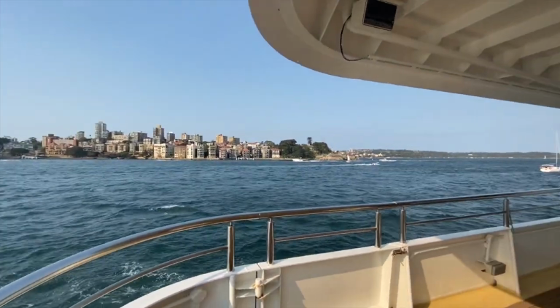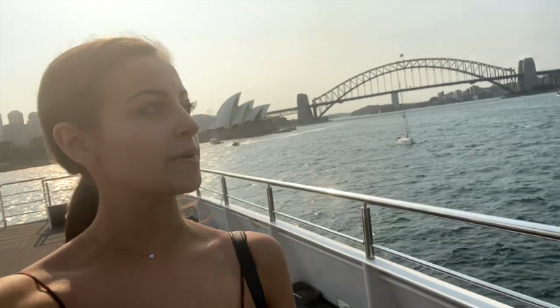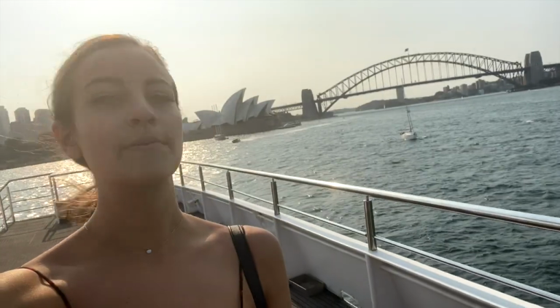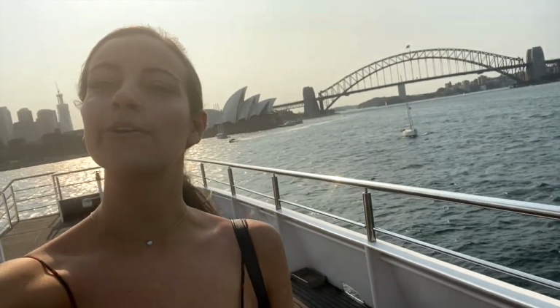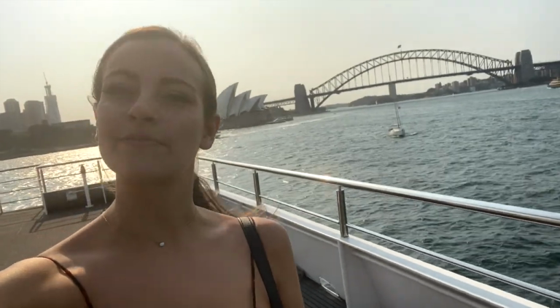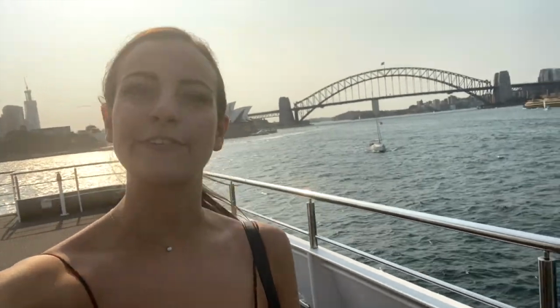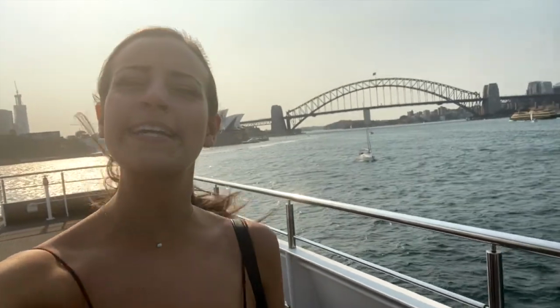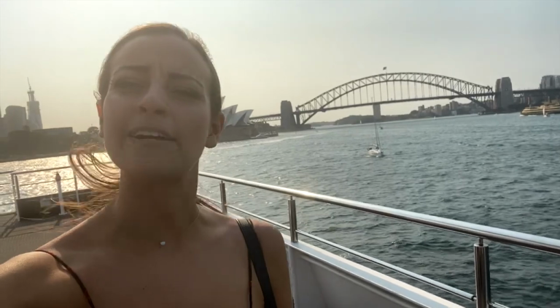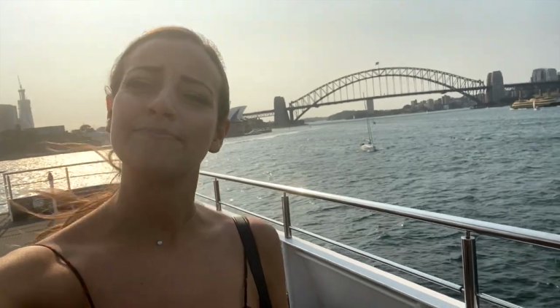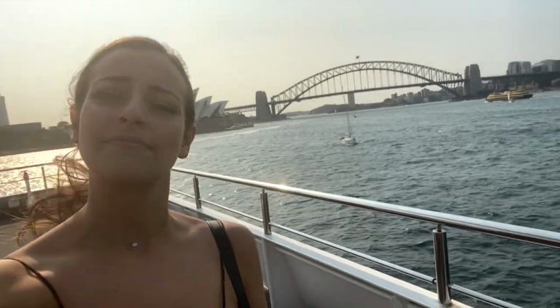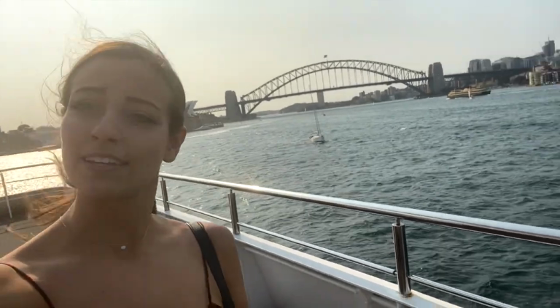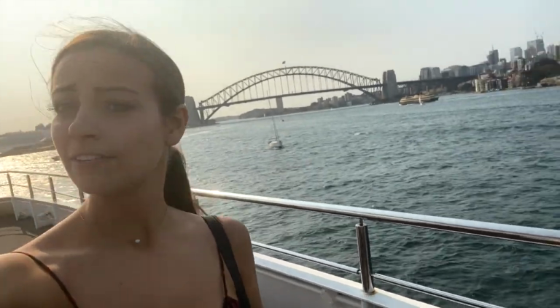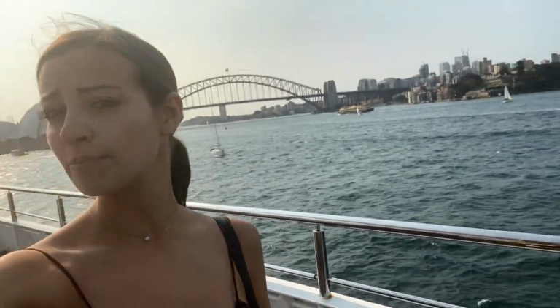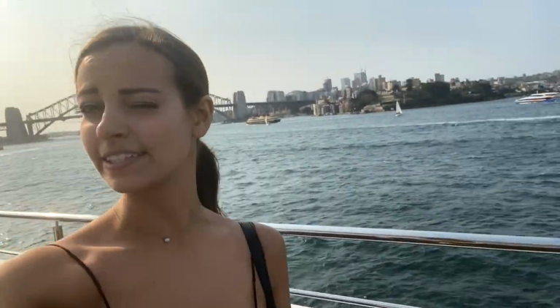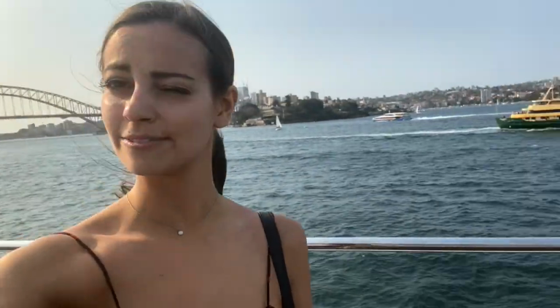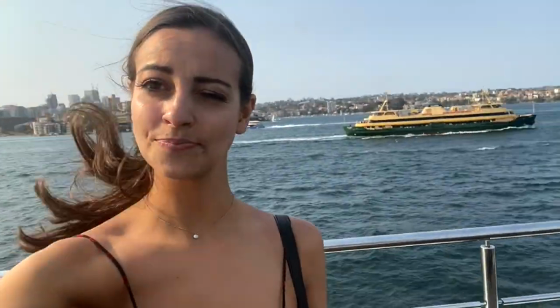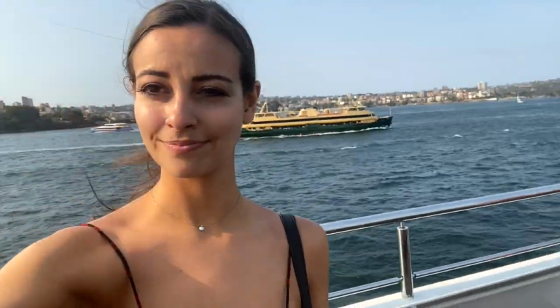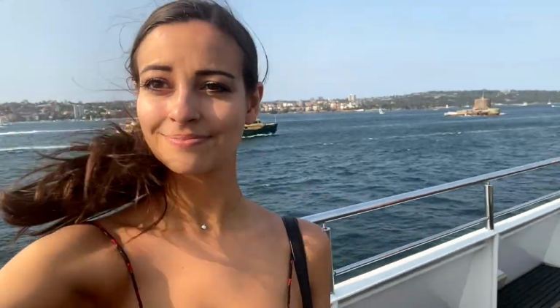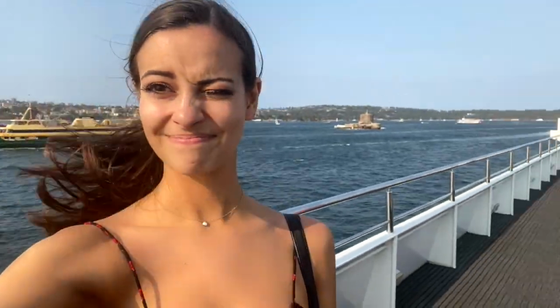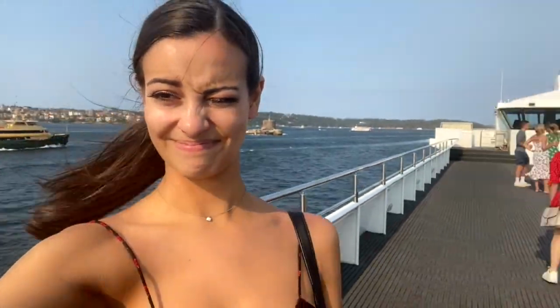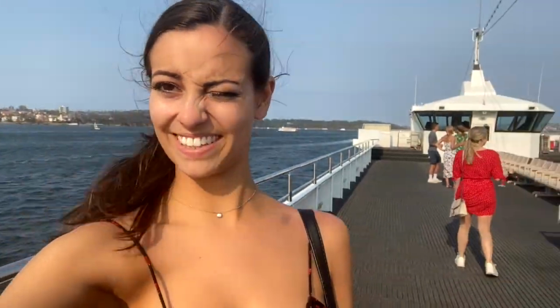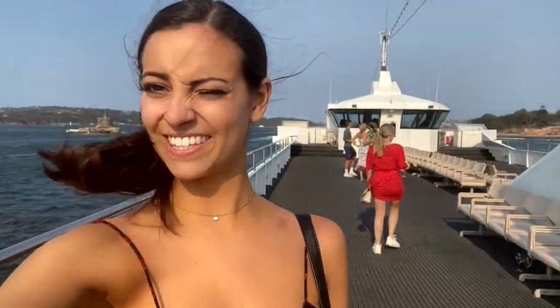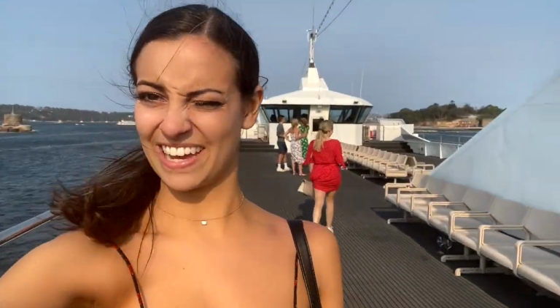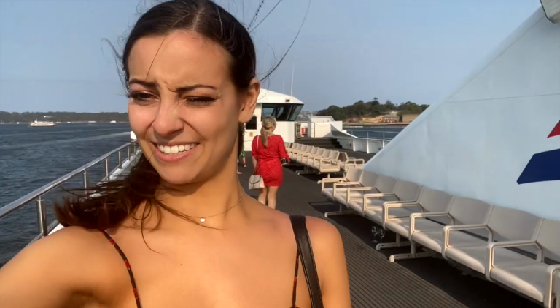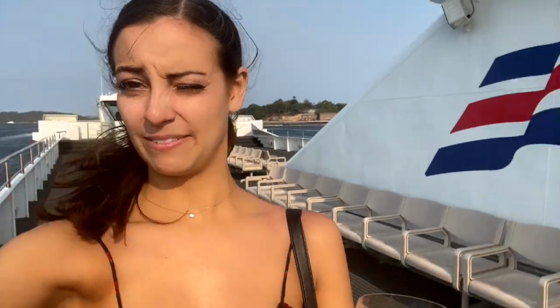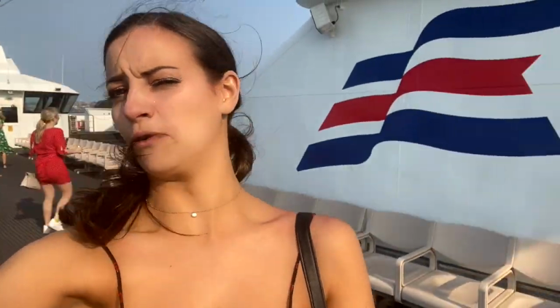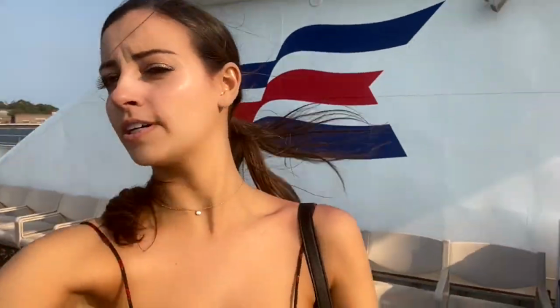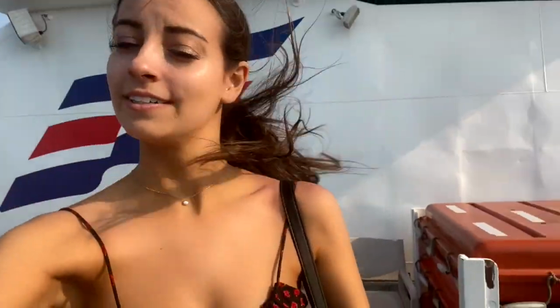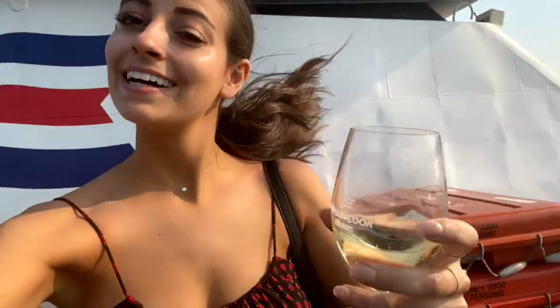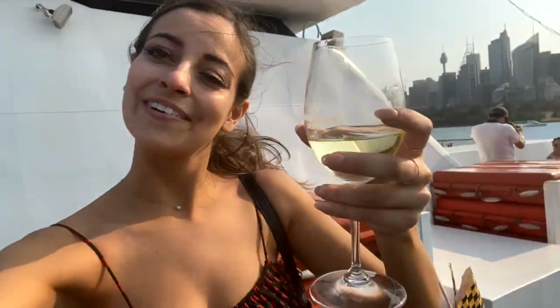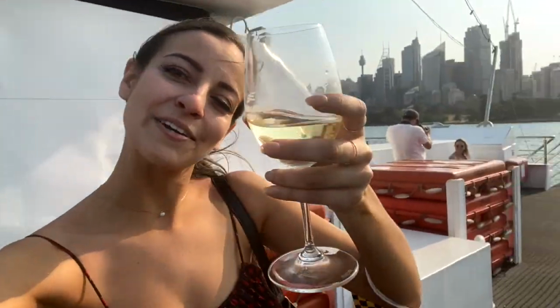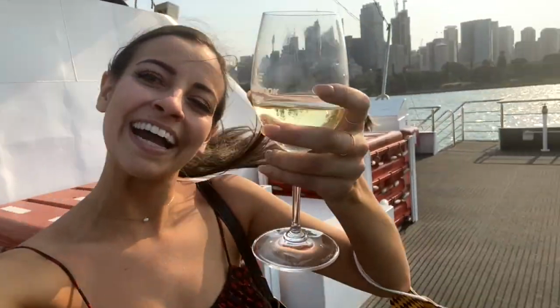I'm on the top of the boat. It's very windy, very bright — can't really see you guys. But we got free wine!